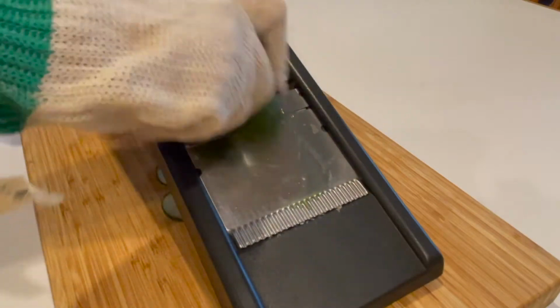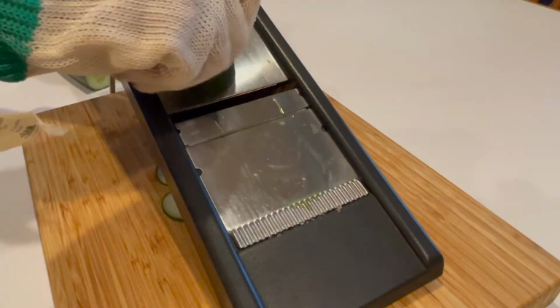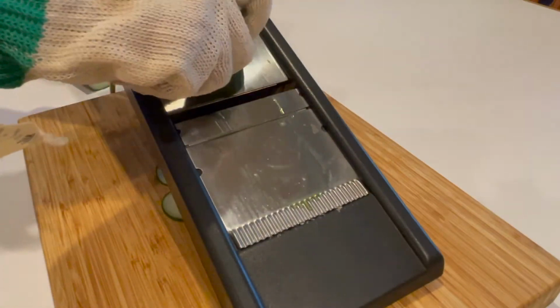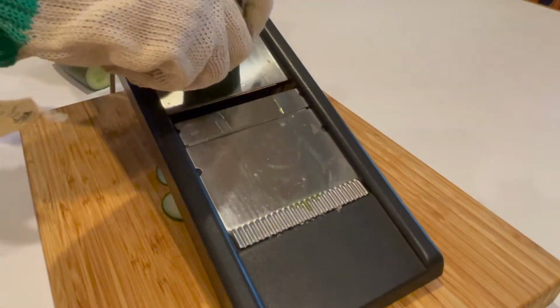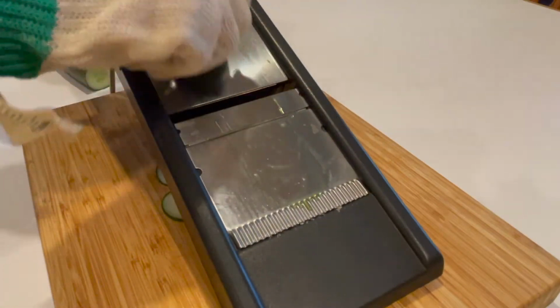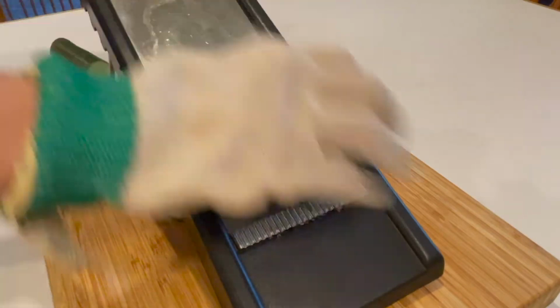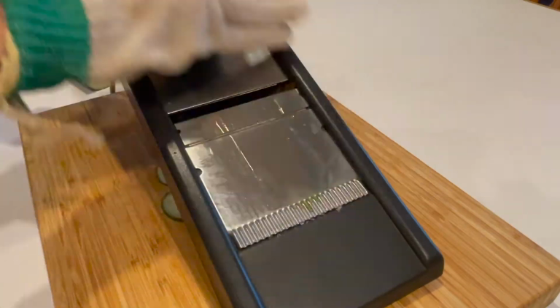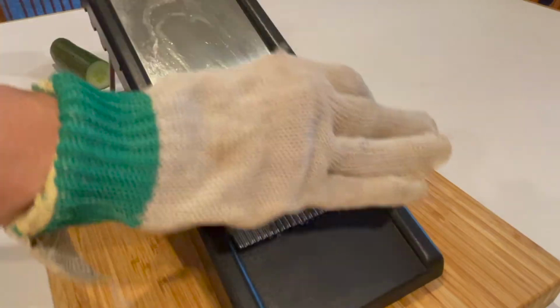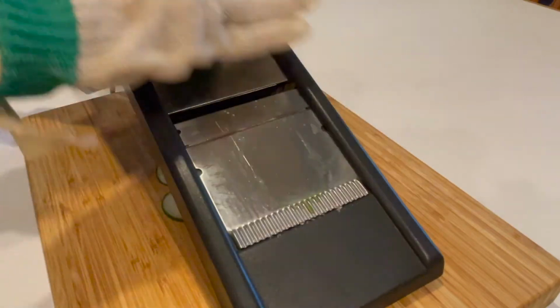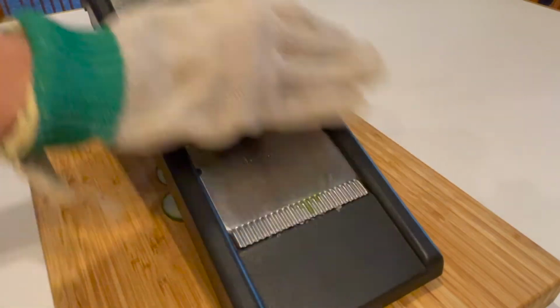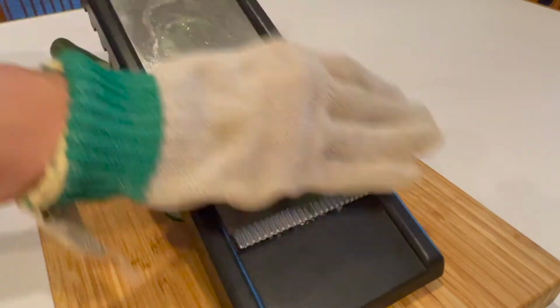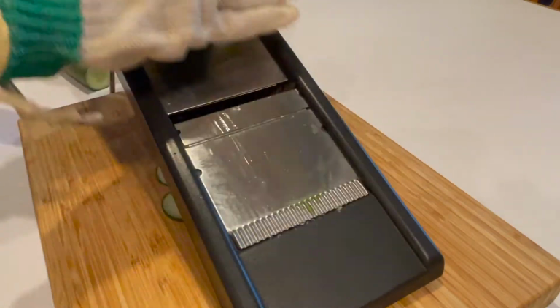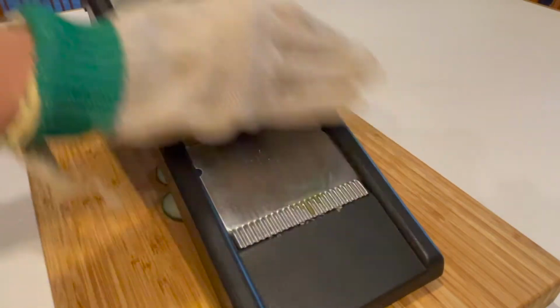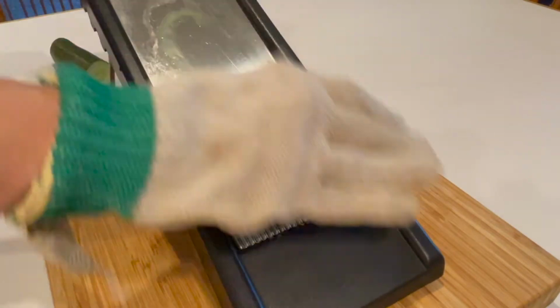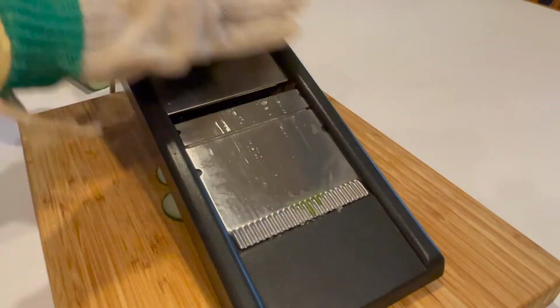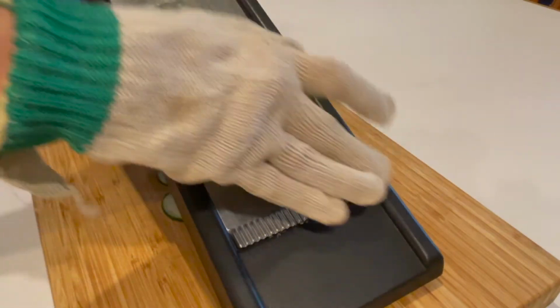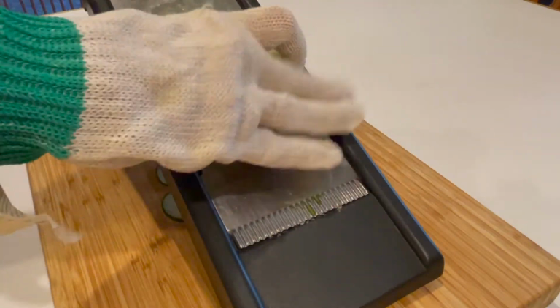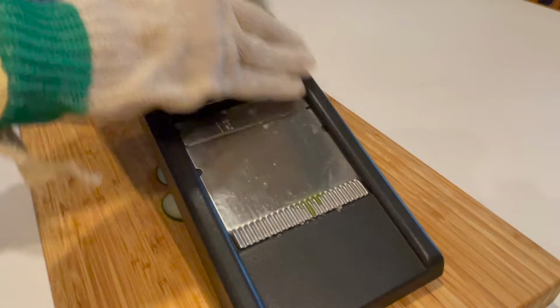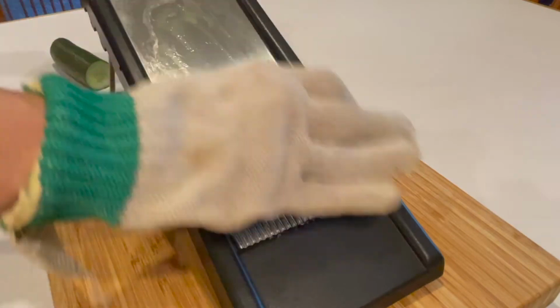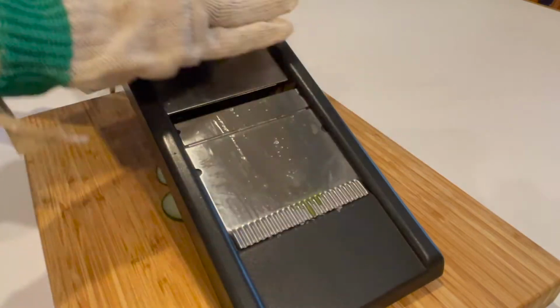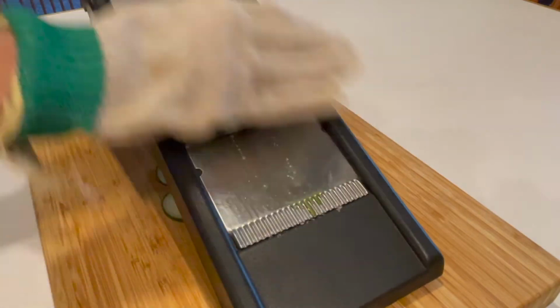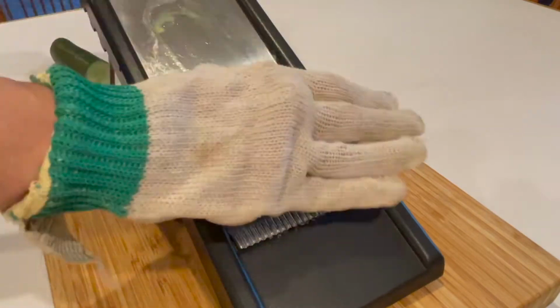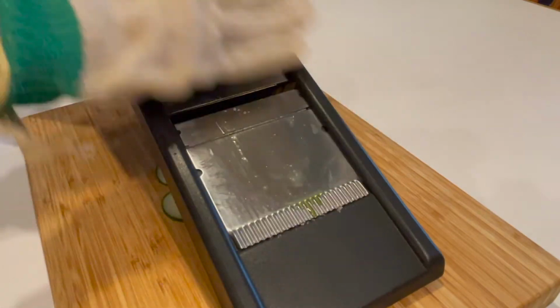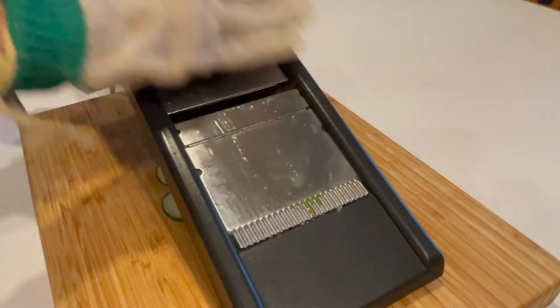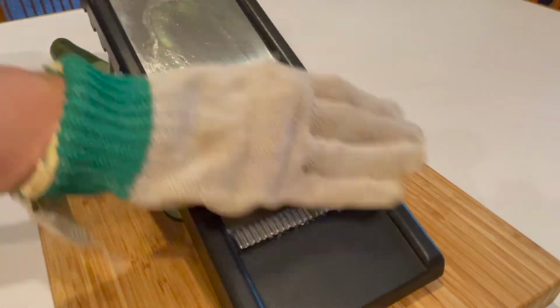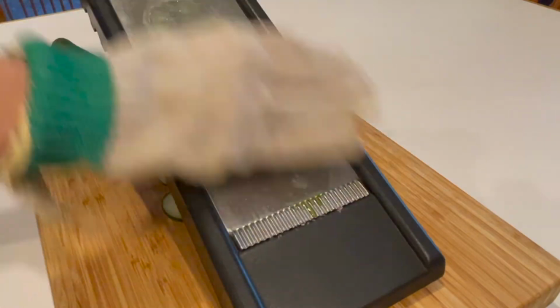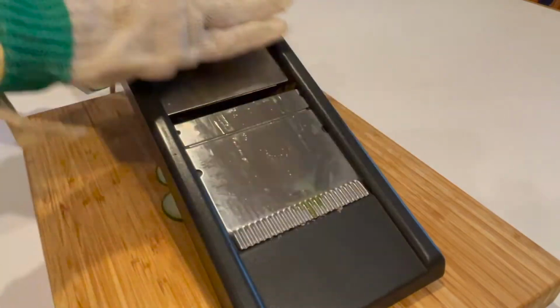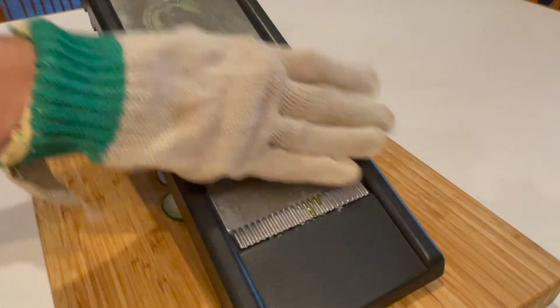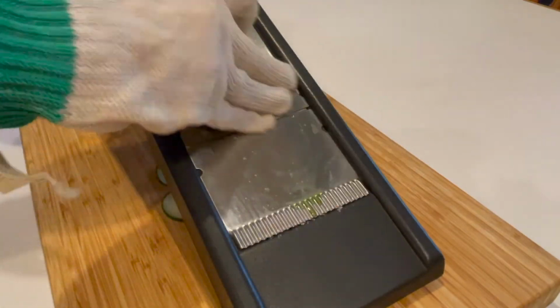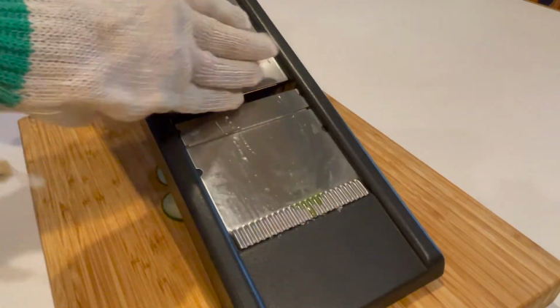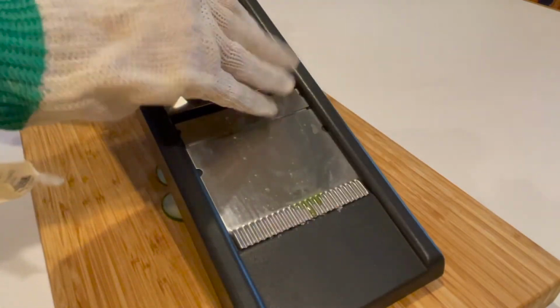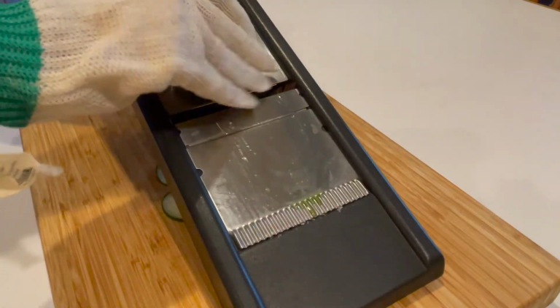When the cucumber starts to get pretty short, lay your hand out flat so that you don't cut yourself. This is a cut resistant glove, not a cut proof glove.